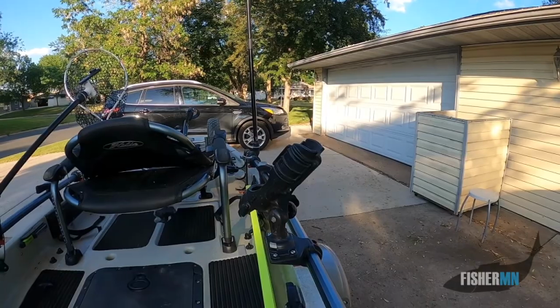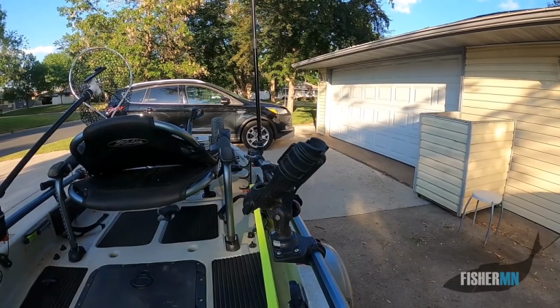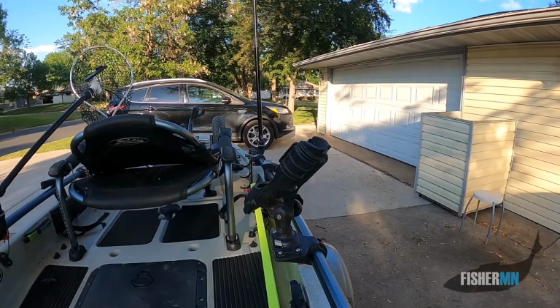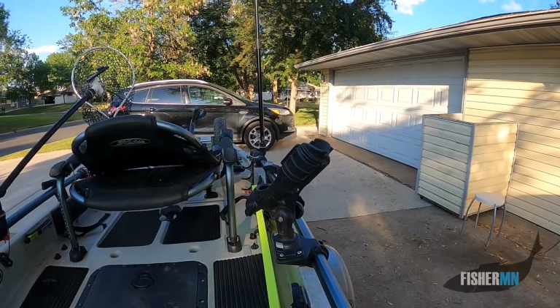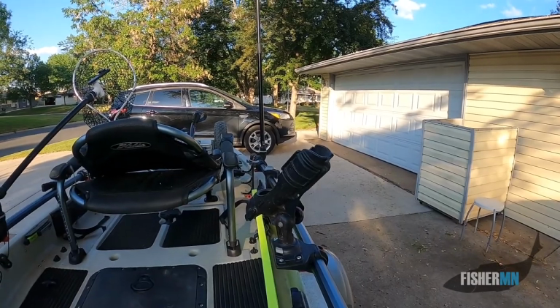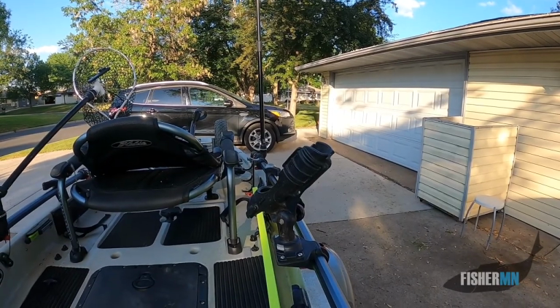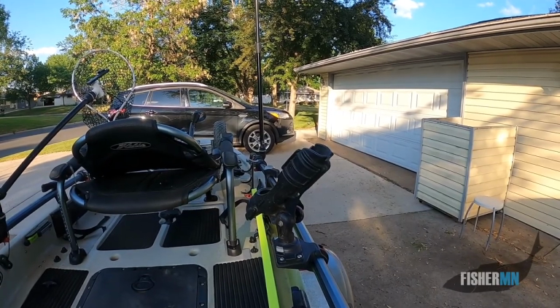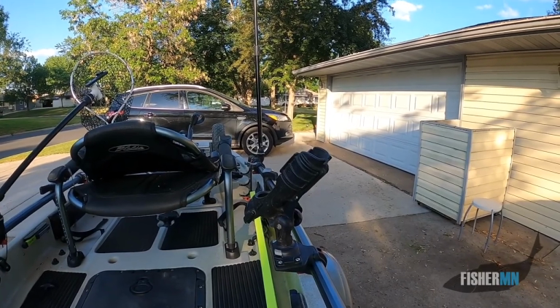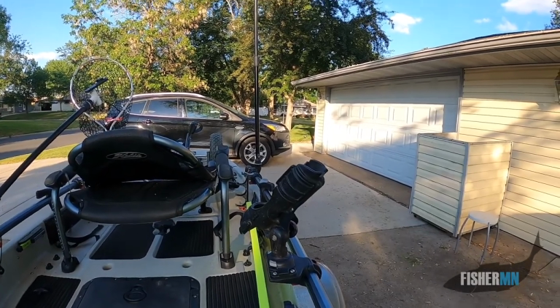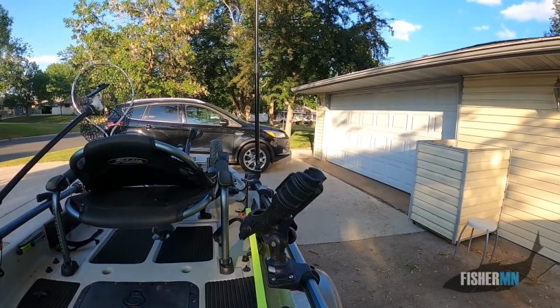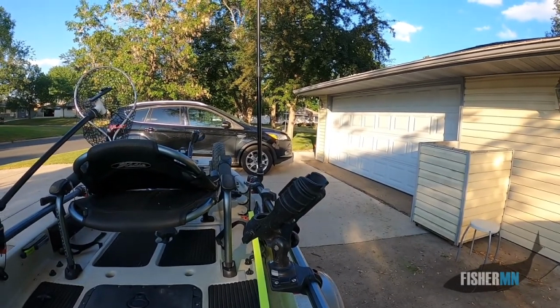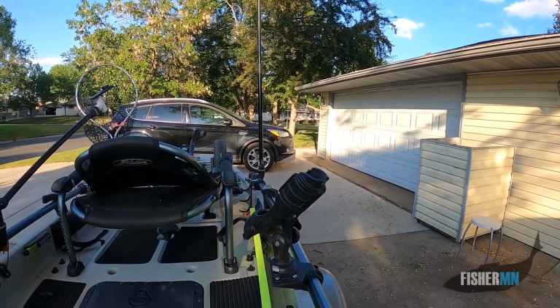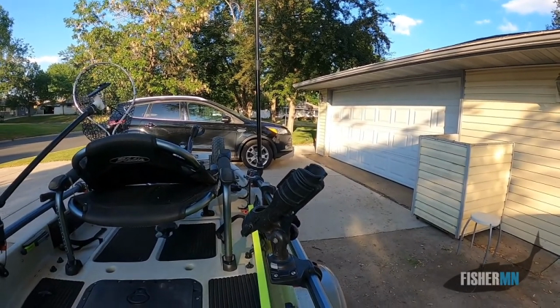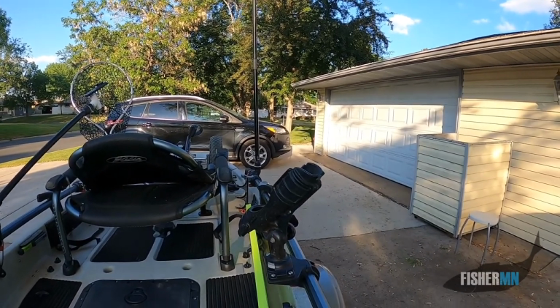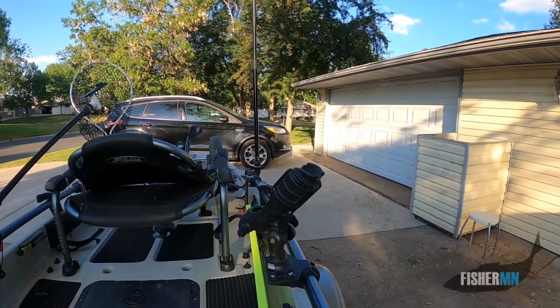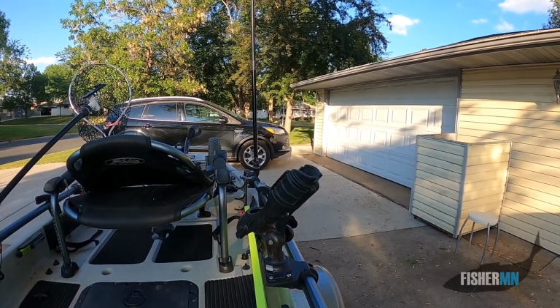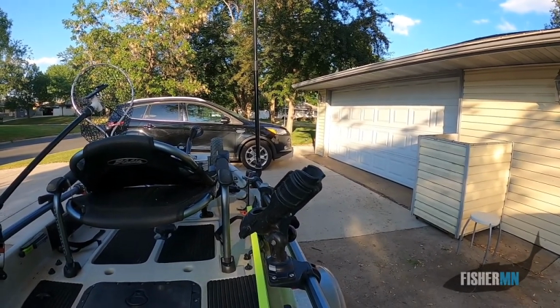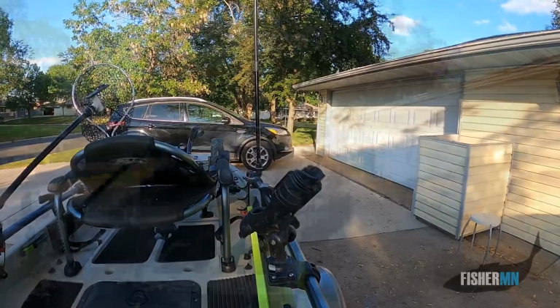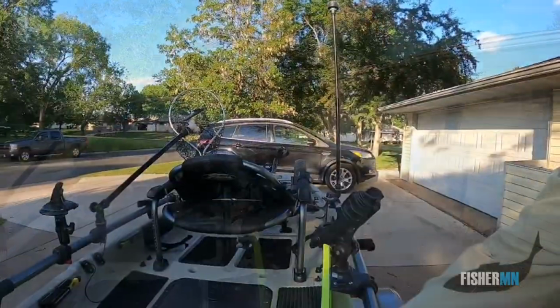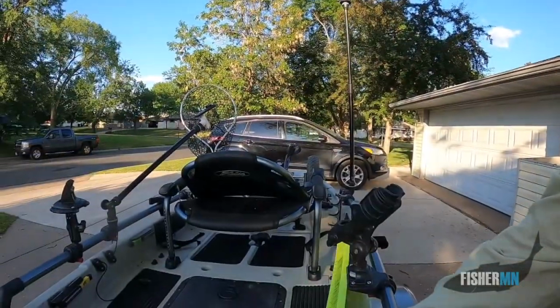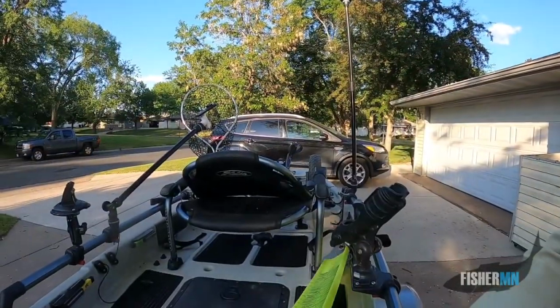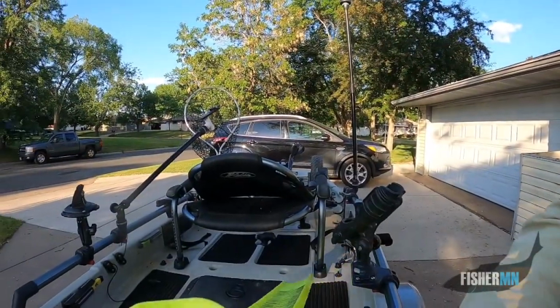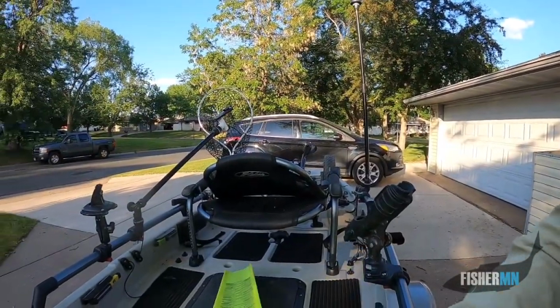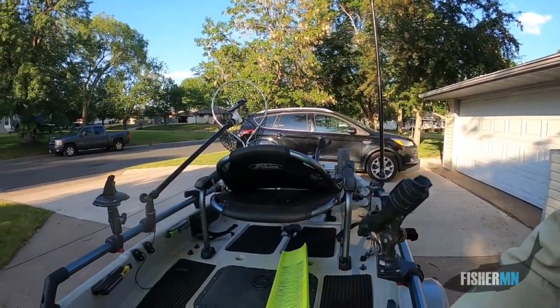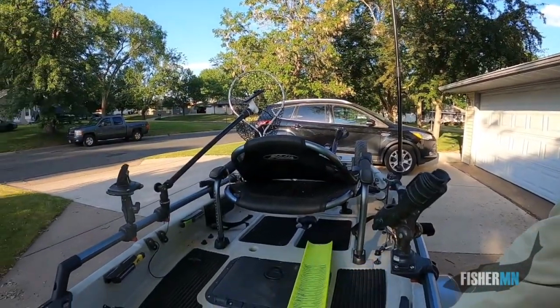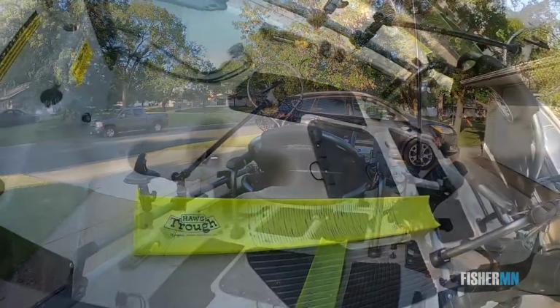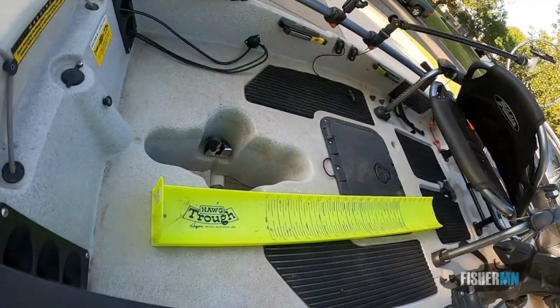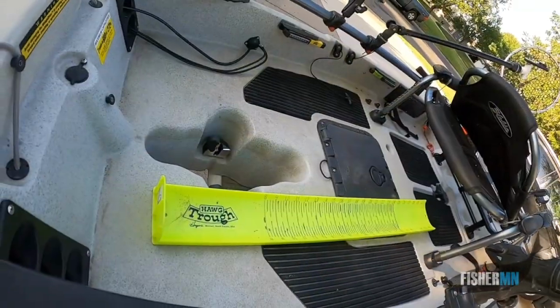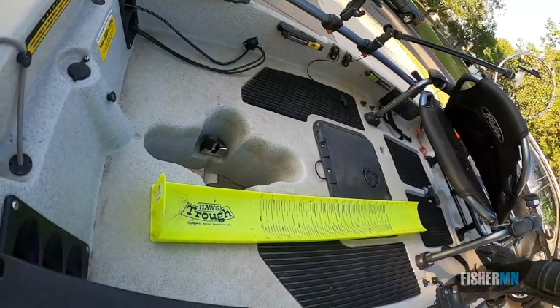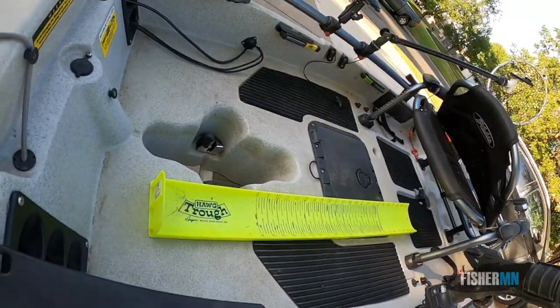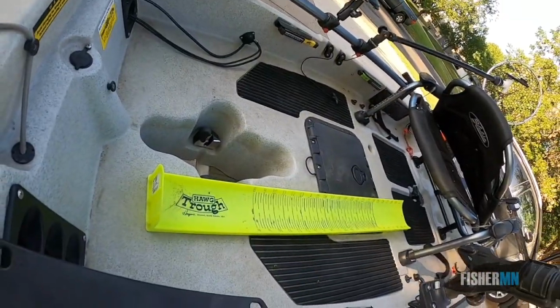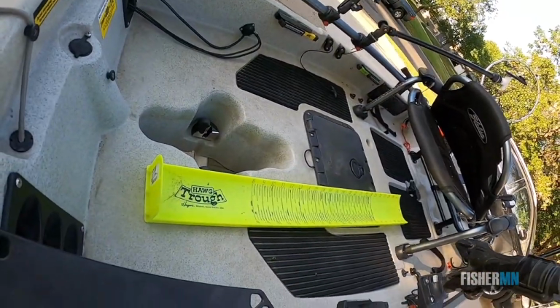I don't do a whole lot of trolling where my rod's in the rod holder. Here in Minnesota we can only fish with one line, so usually if I'm trolling, I'm holding my own rod. Of course, when you catch a fish, you need to measure it.